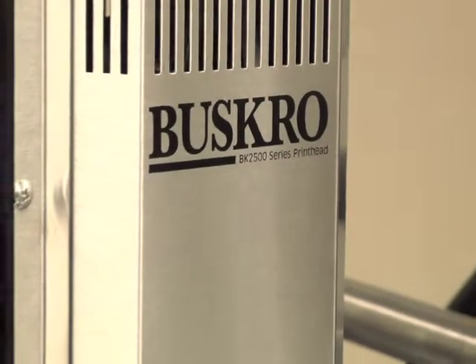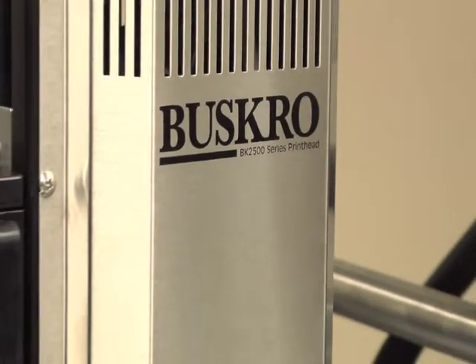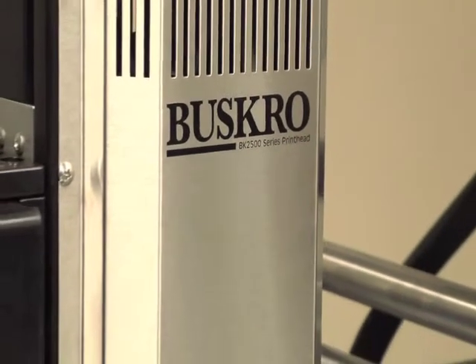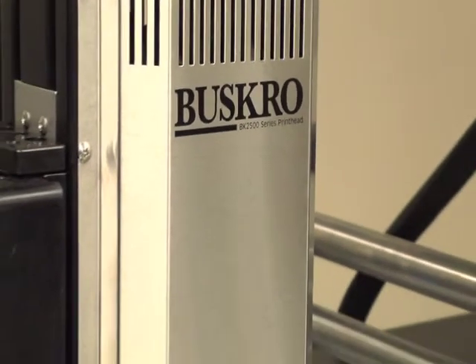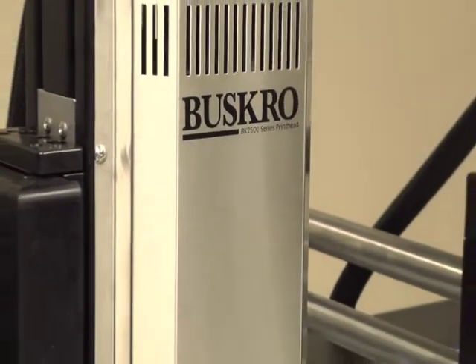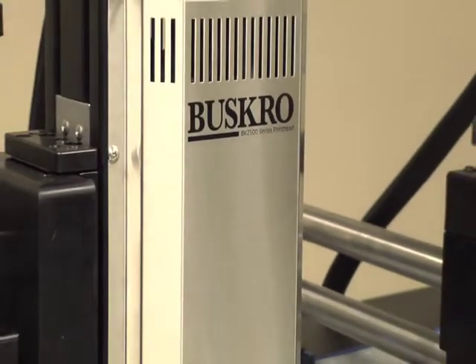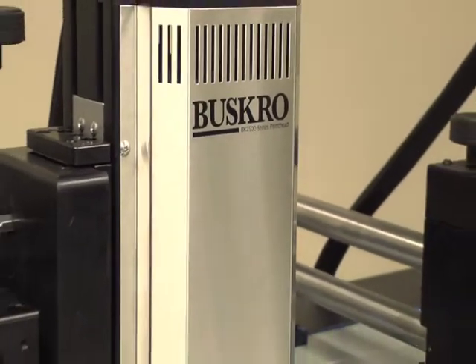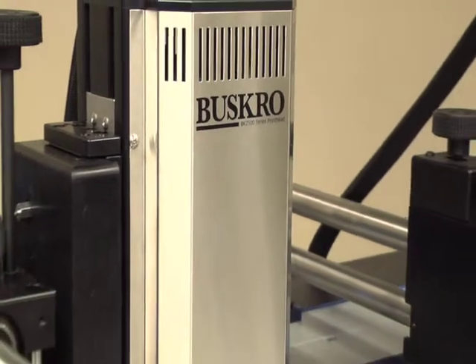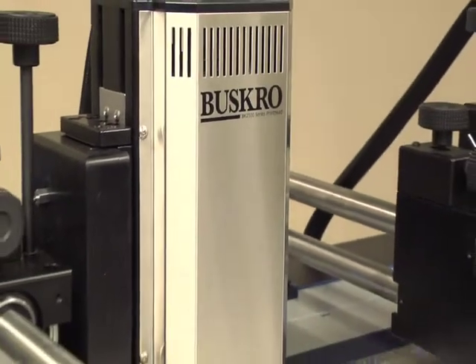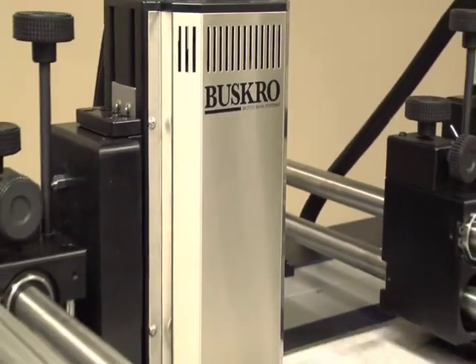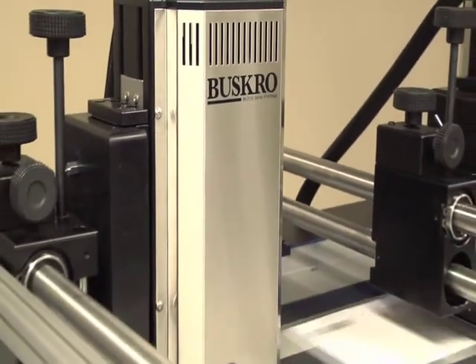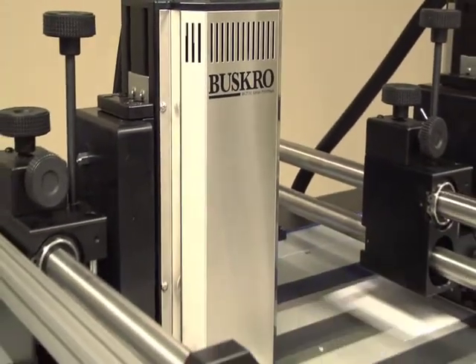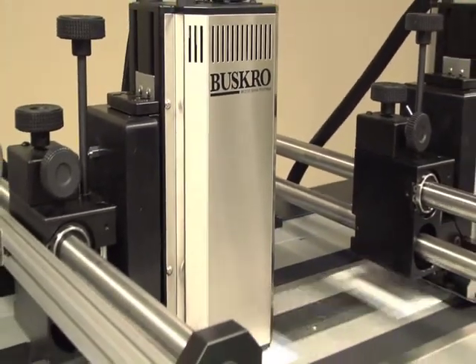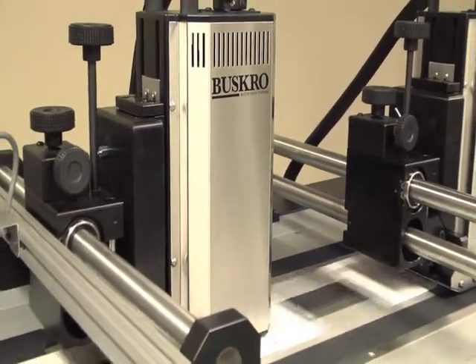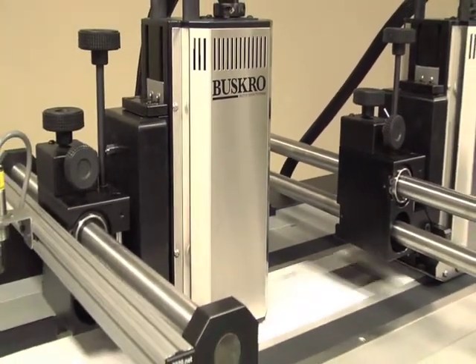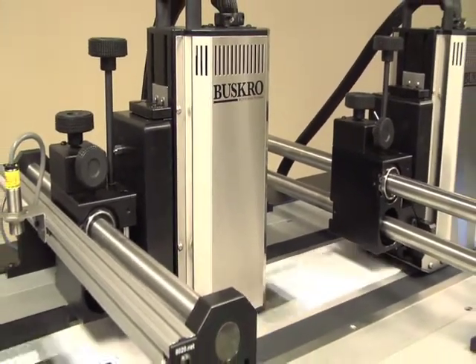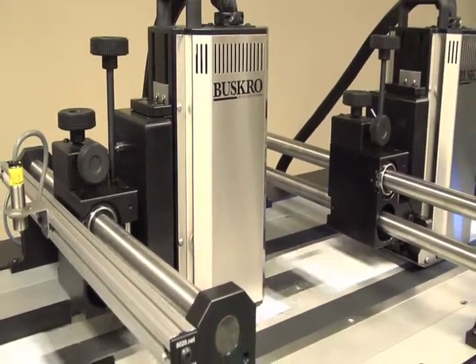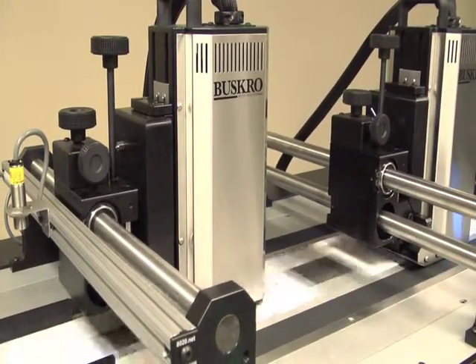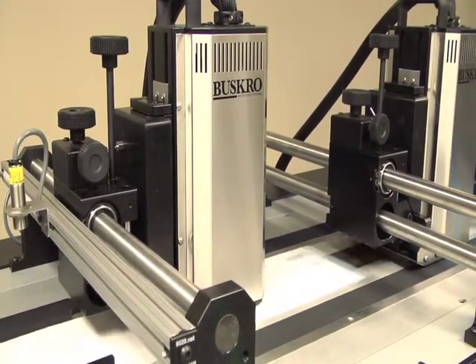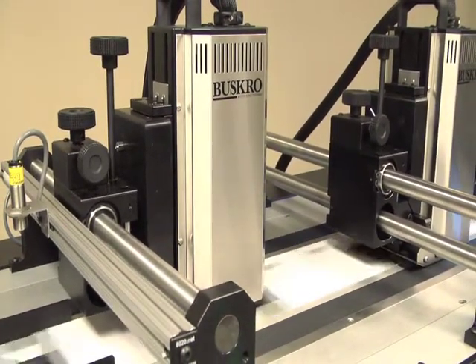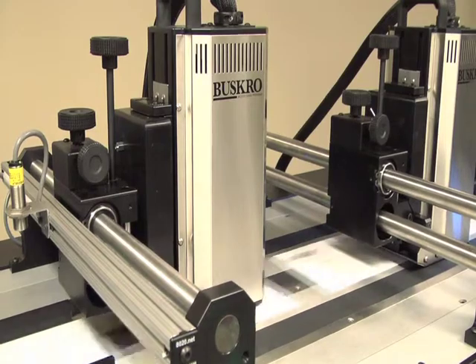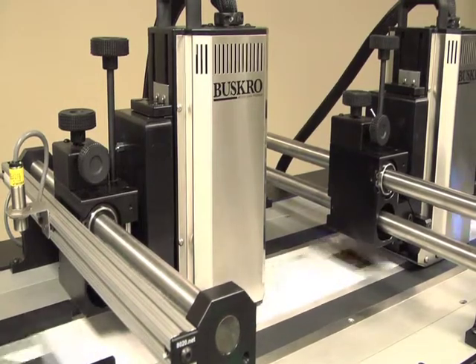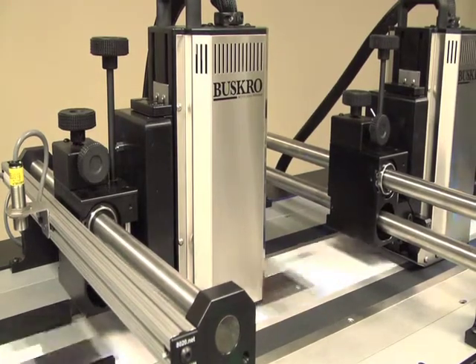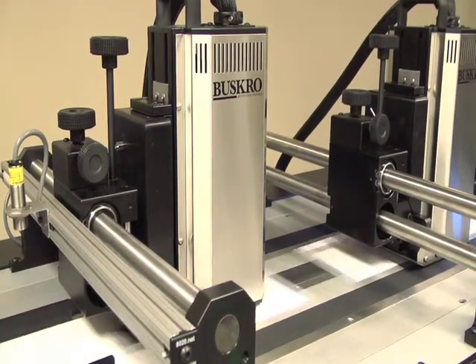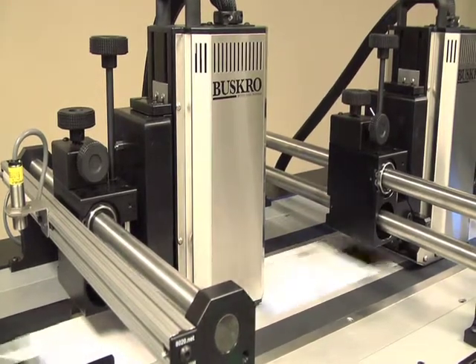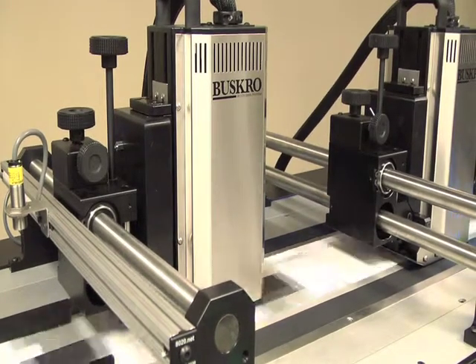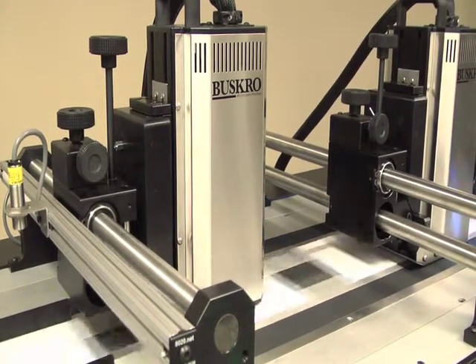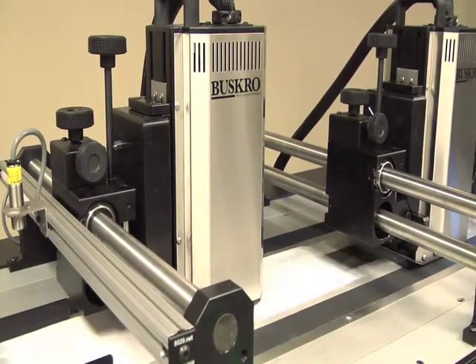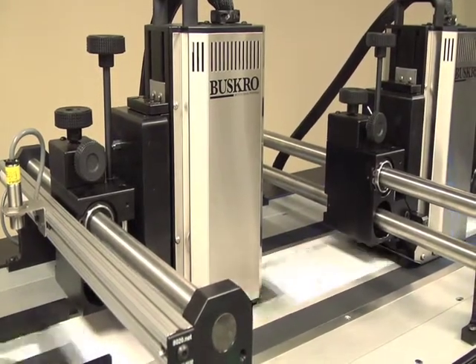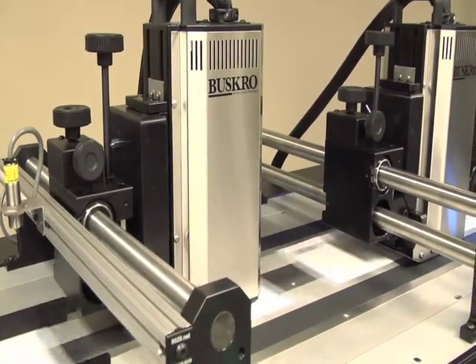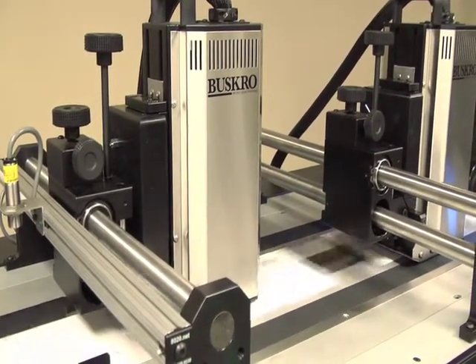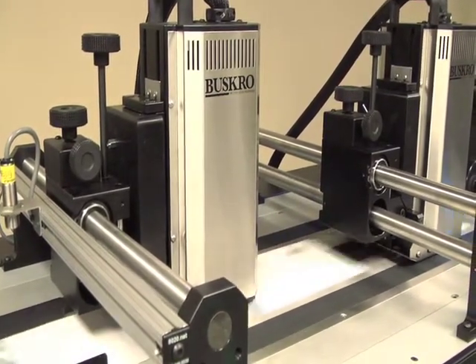Enjoy expanded print freedom and produce ever larger continuous print images with the 2500 and 5100 series array print heads, available in varying print resolutions of 200, 300, or 400 dpi.